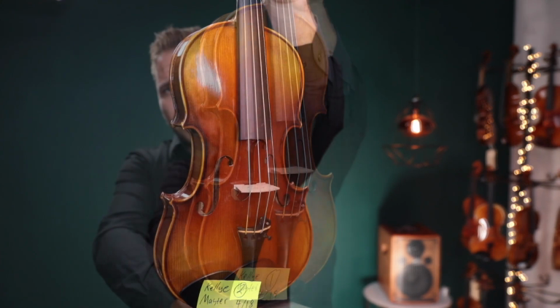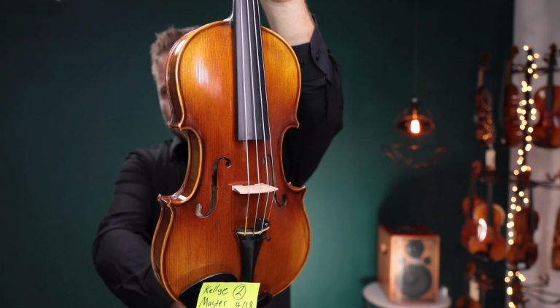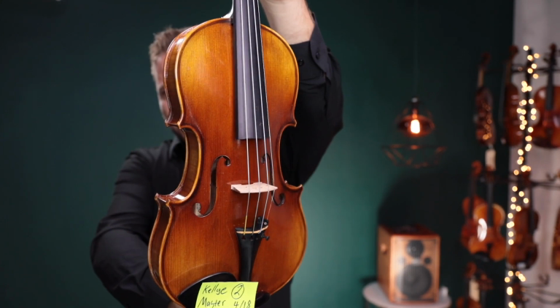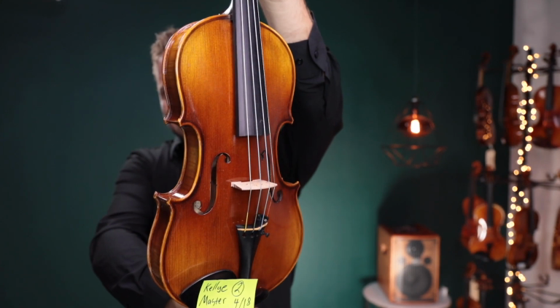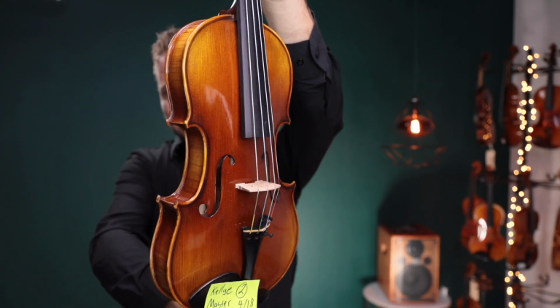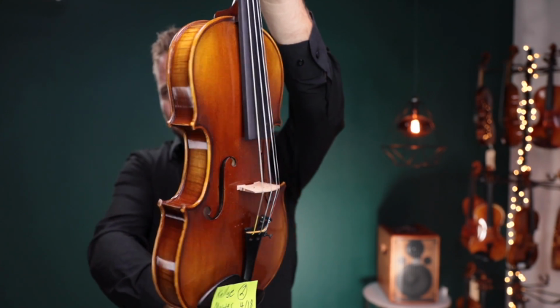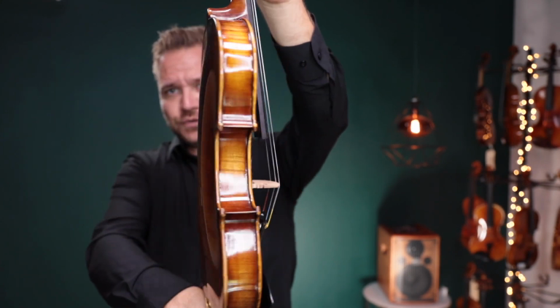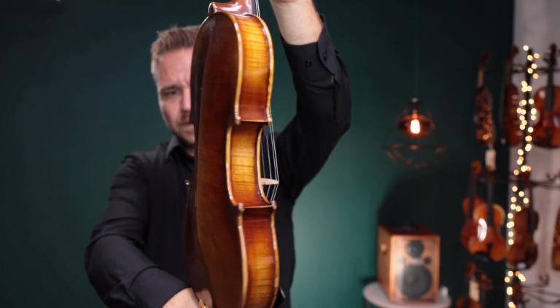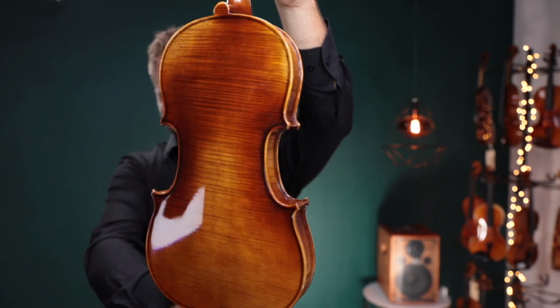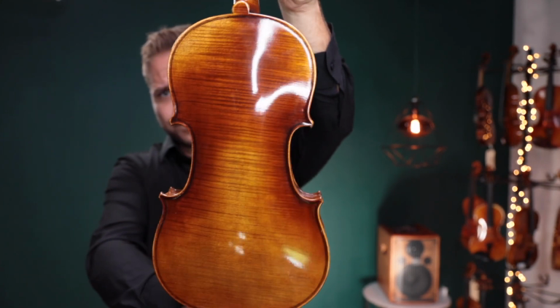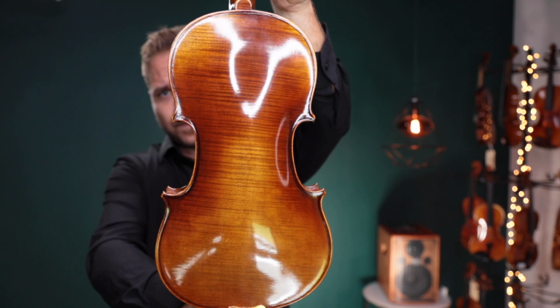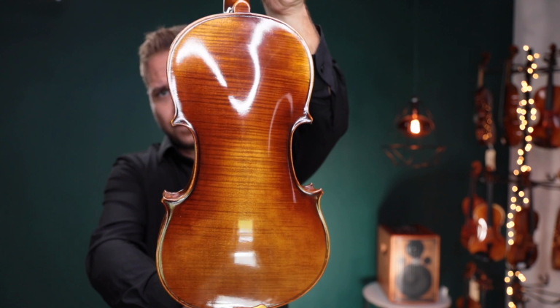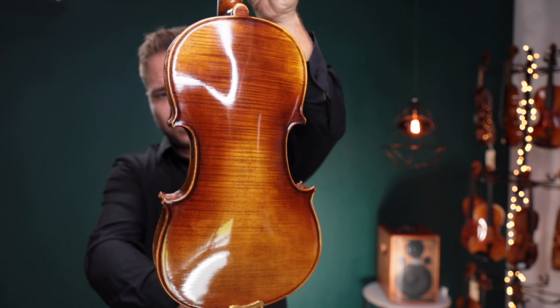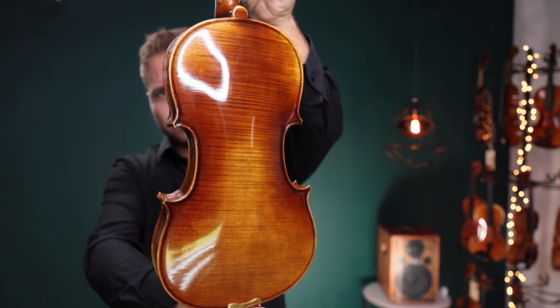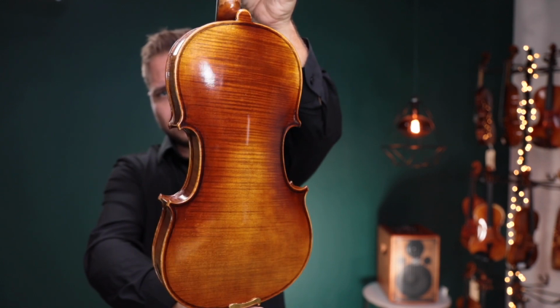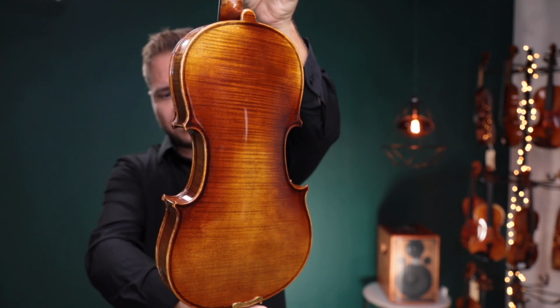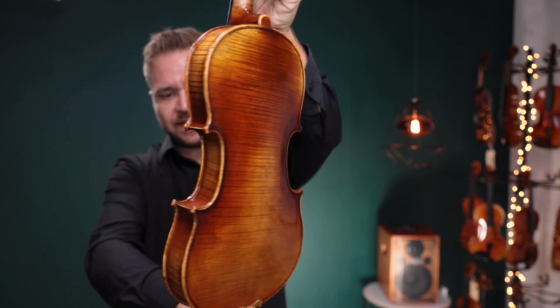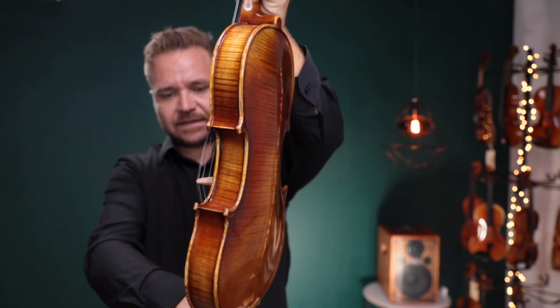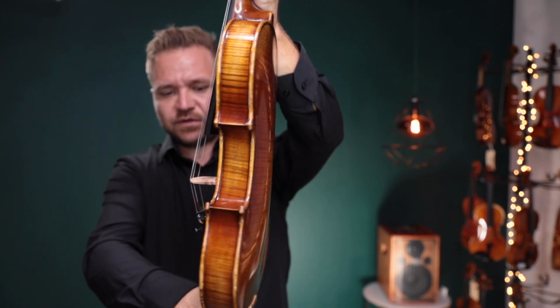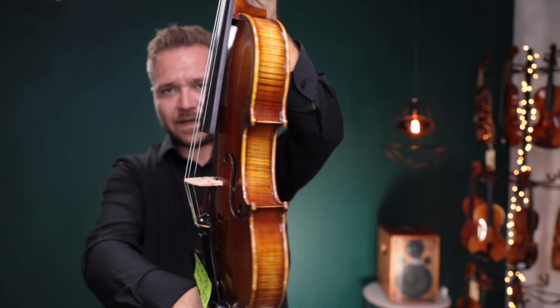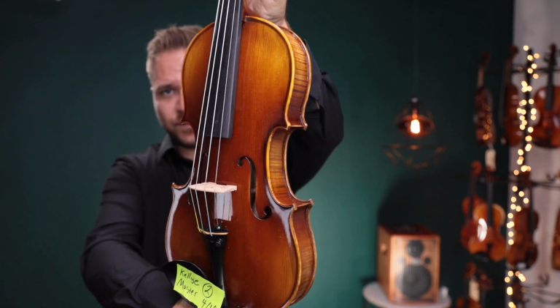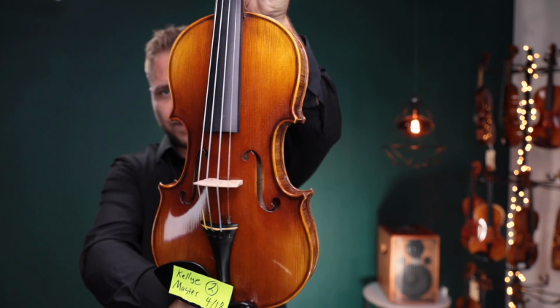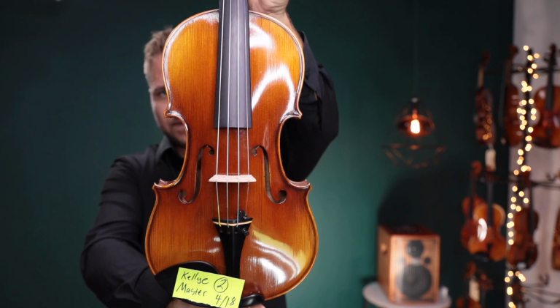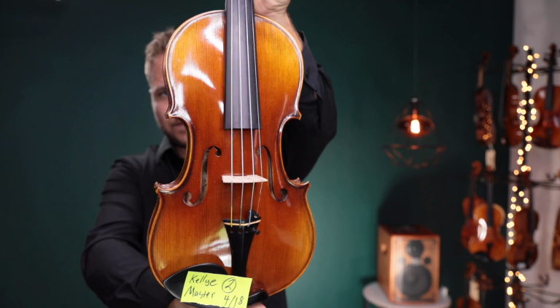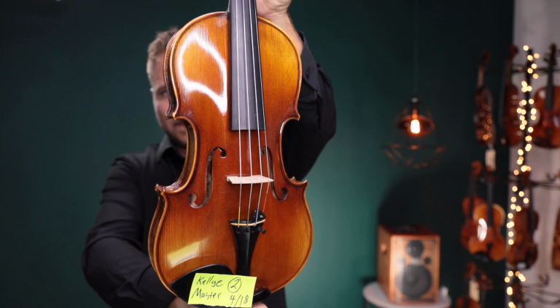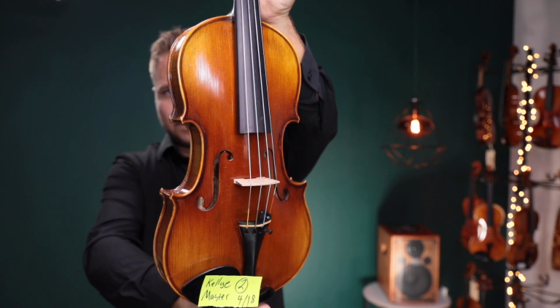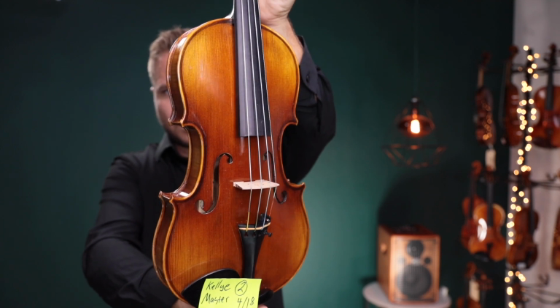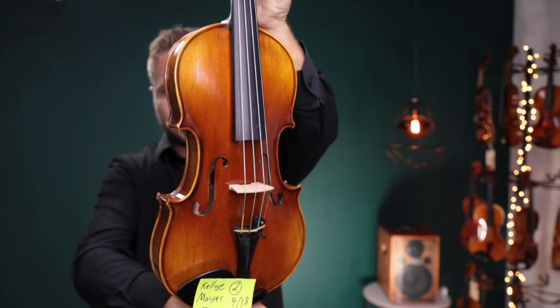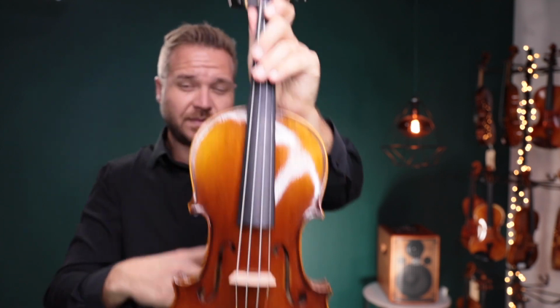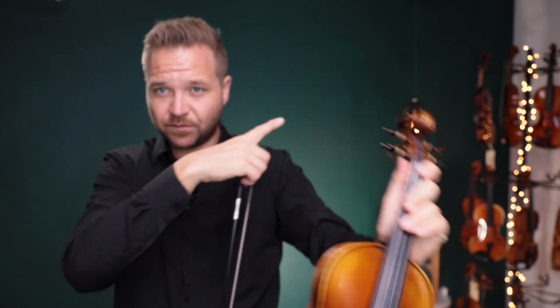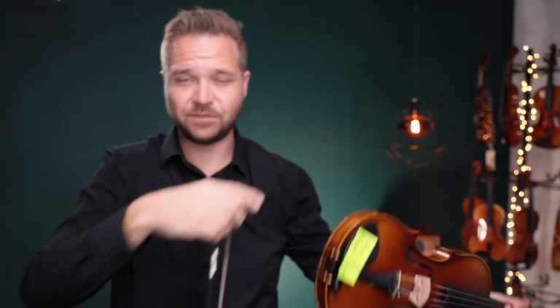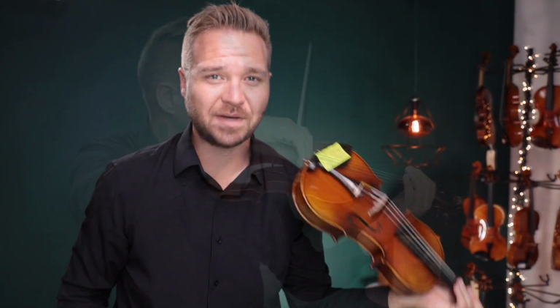And this is Fiddlerman Master number two. They both have dominant strings. I'll switch back and forth between the two of these, so a little card that you'll see up here will tell you which one I'm on.